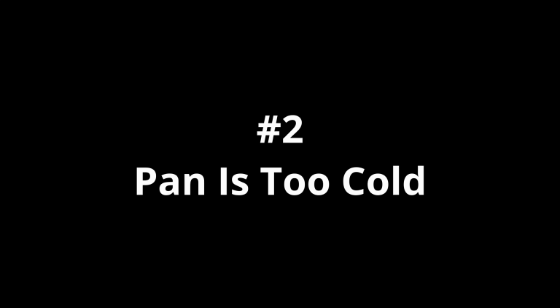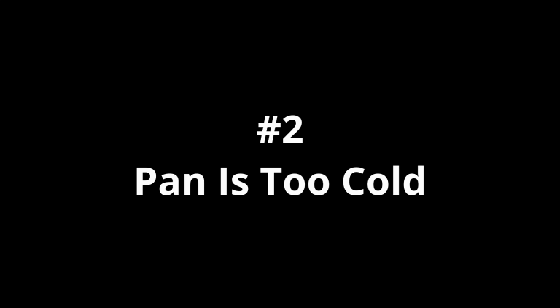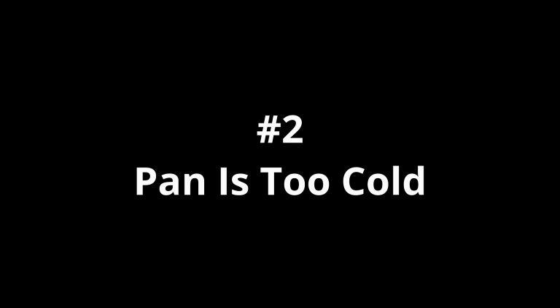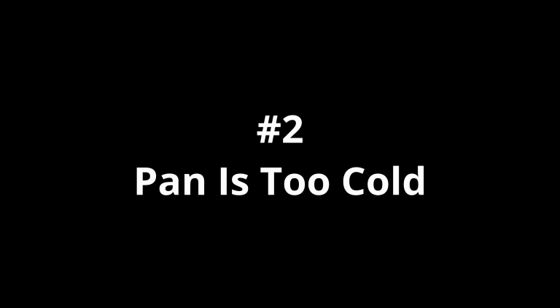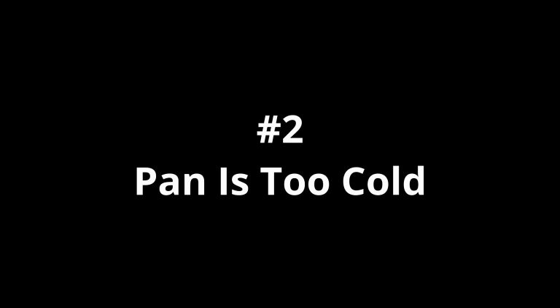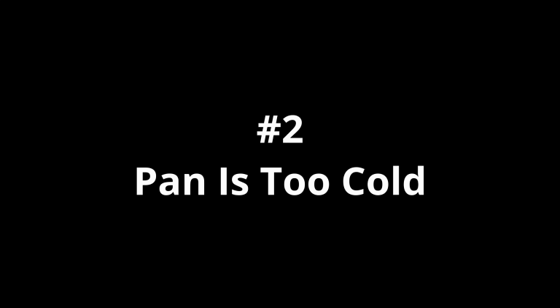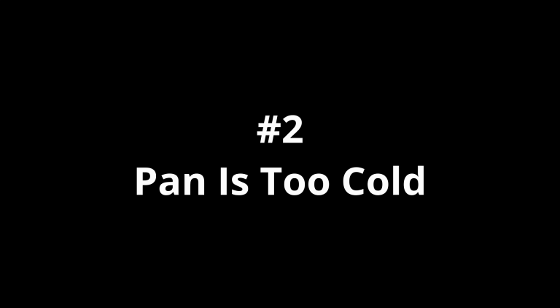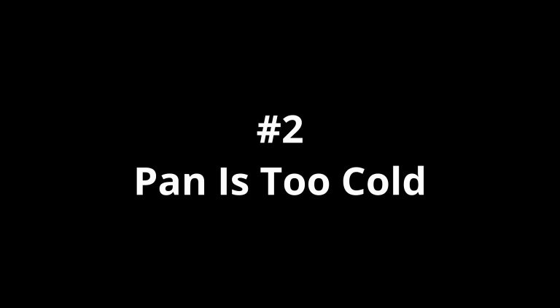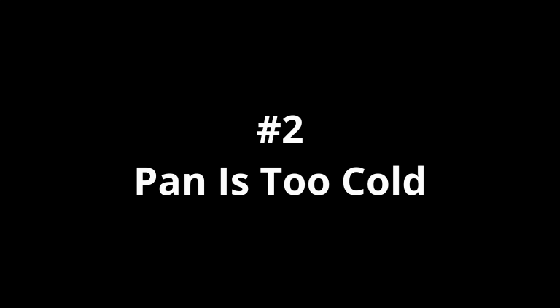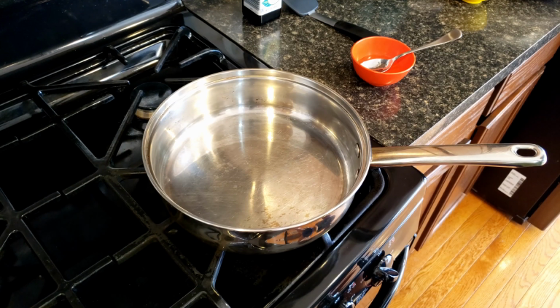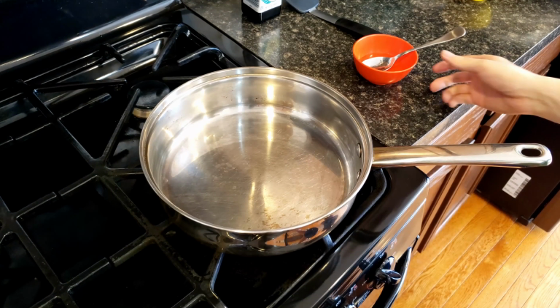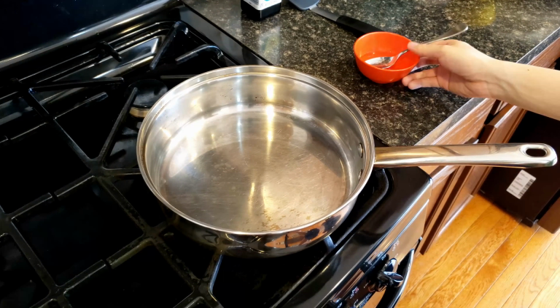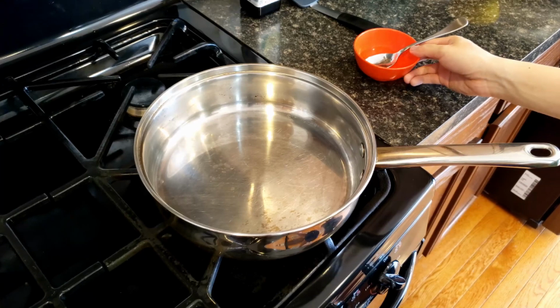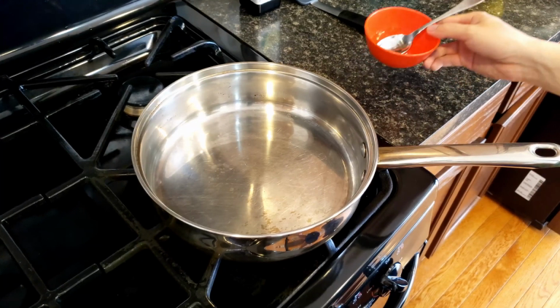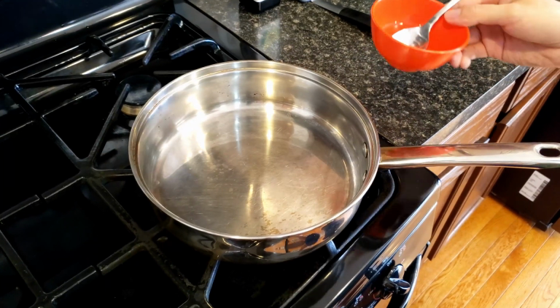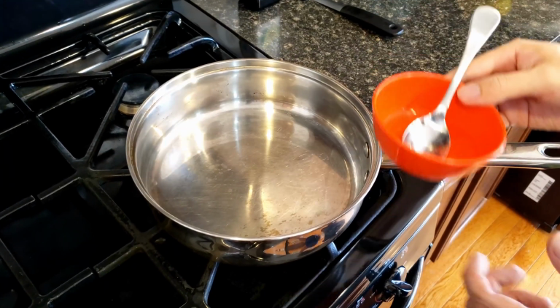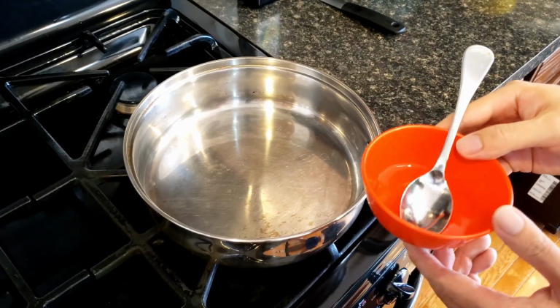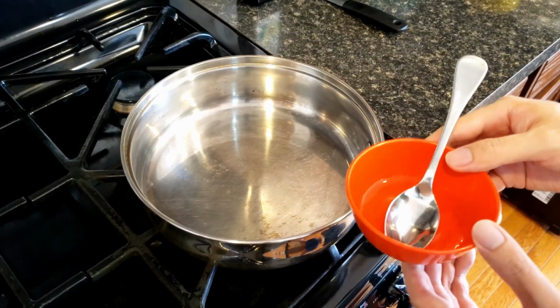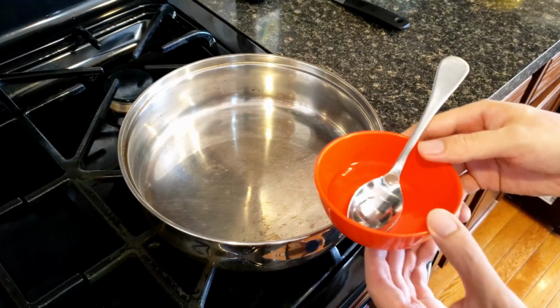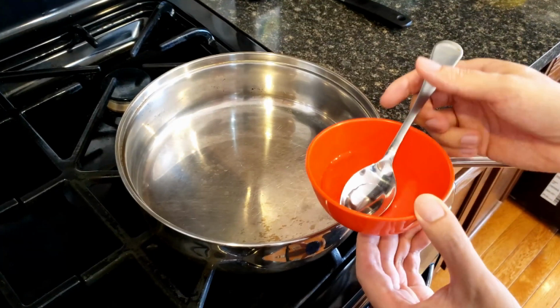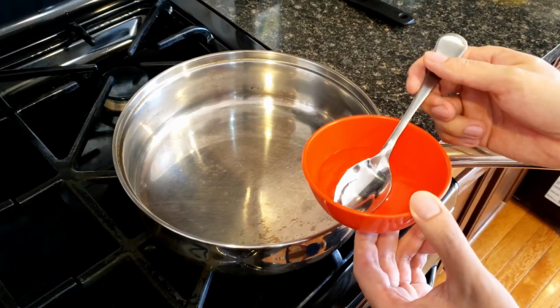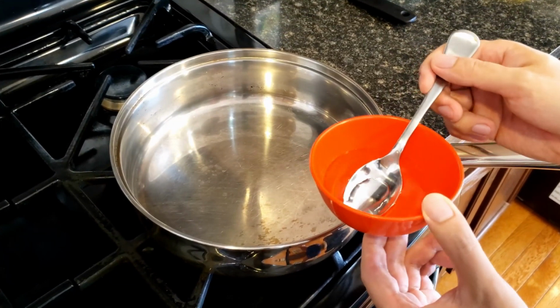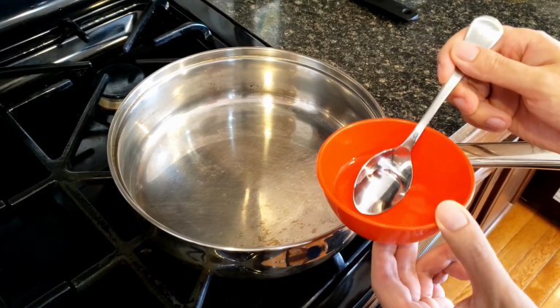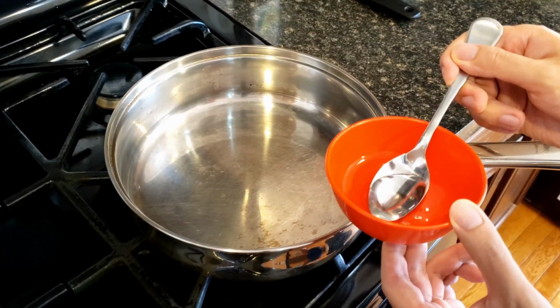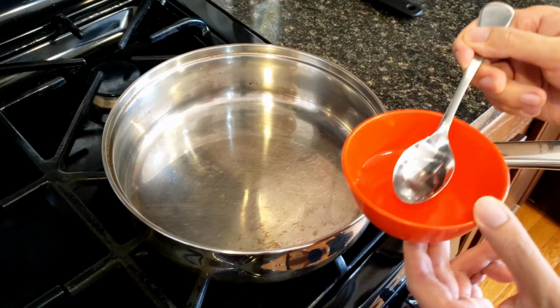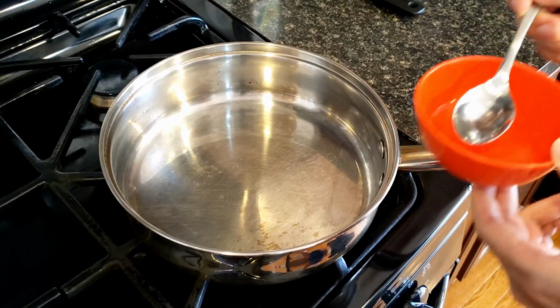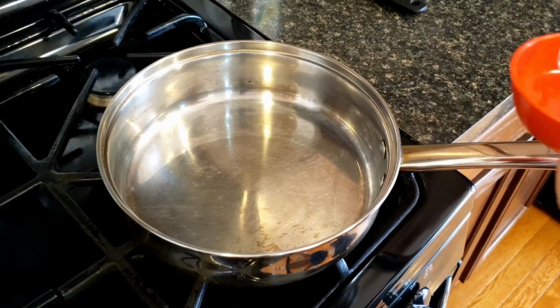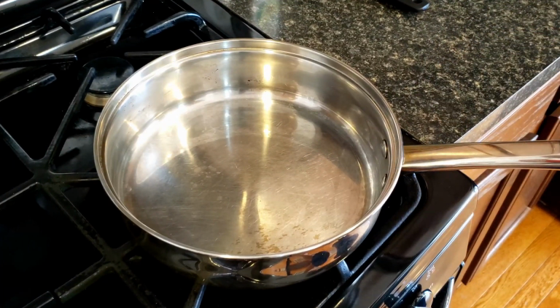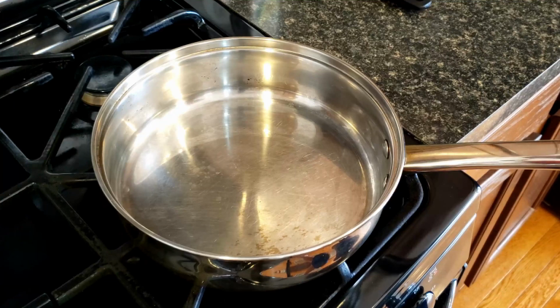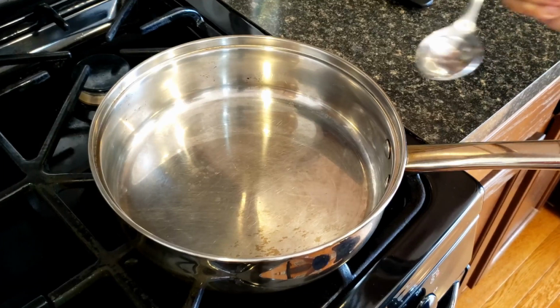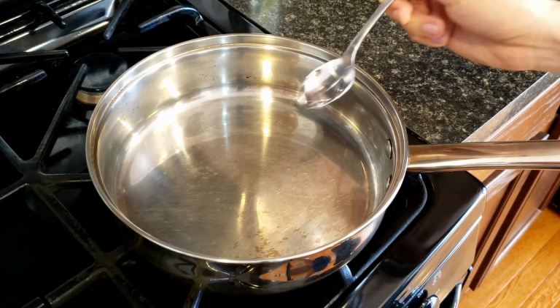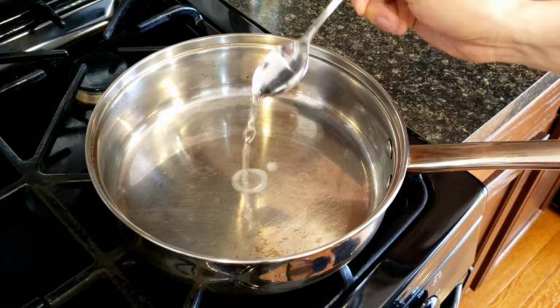Mistake number 2: the pan is too cold. To visually confirm your pan is not hot enough, water will sizzle and slowly evaporate when you drop a small spoon of water into the pan.